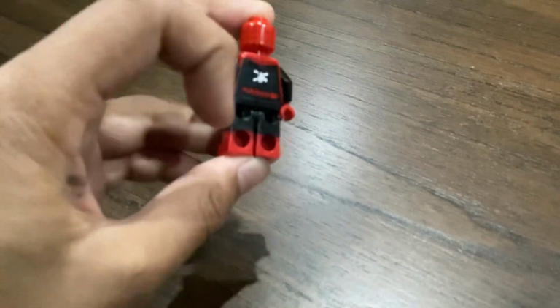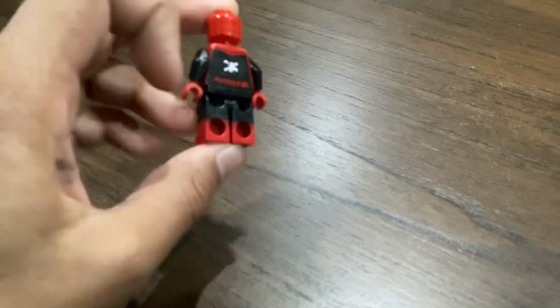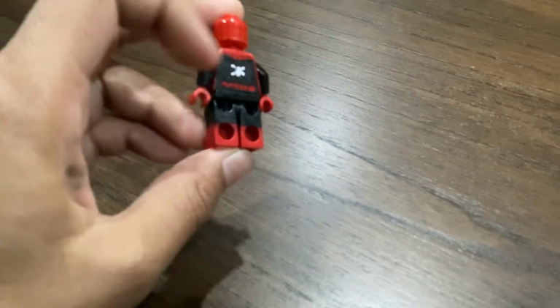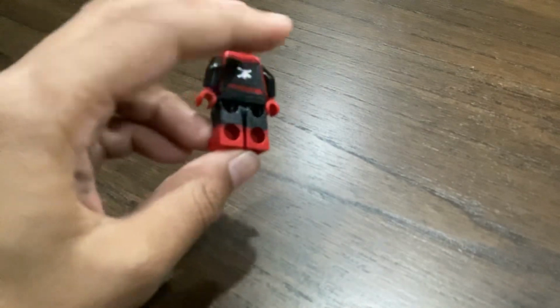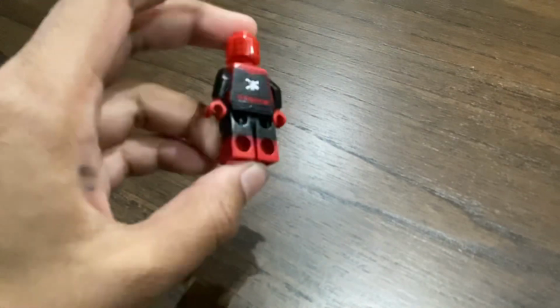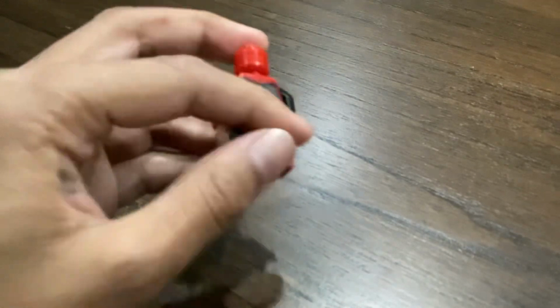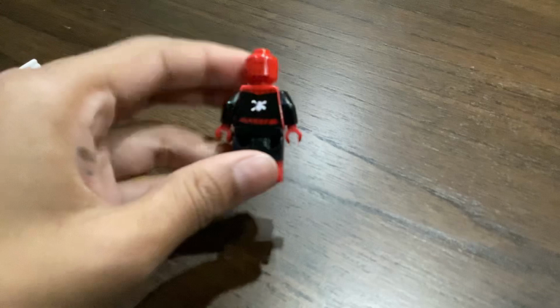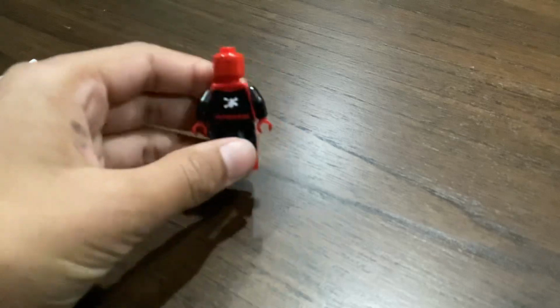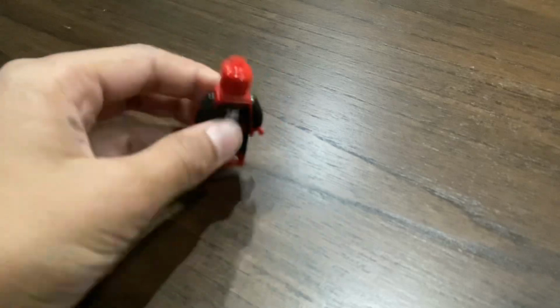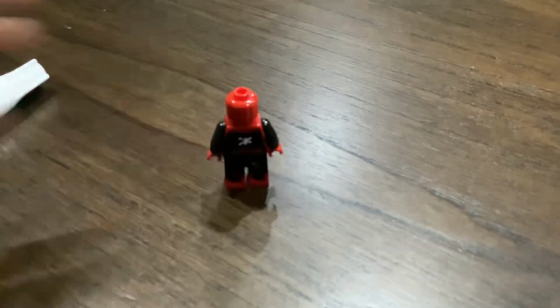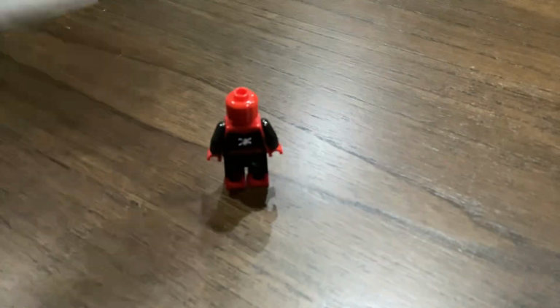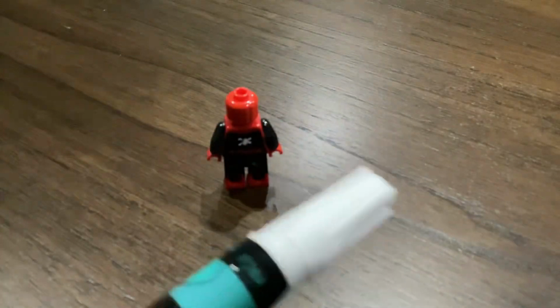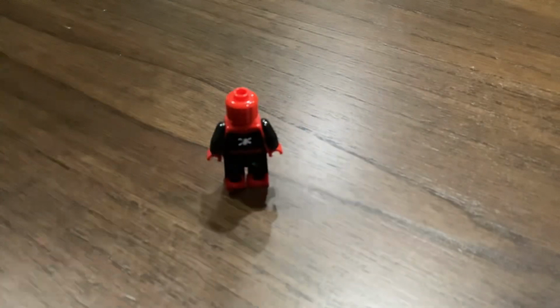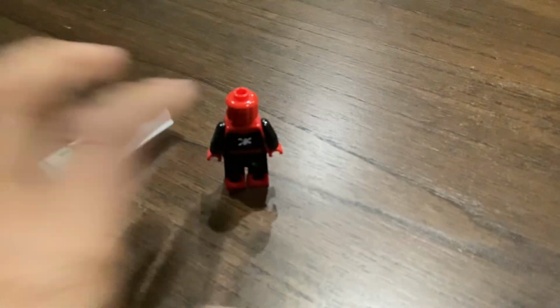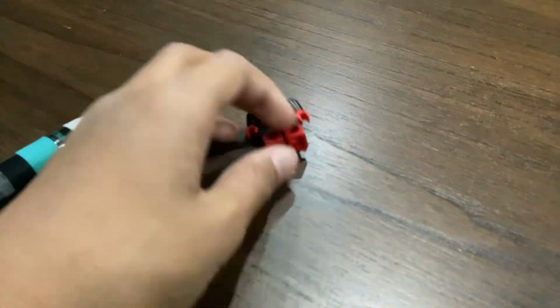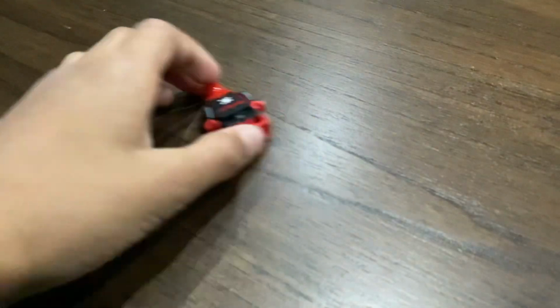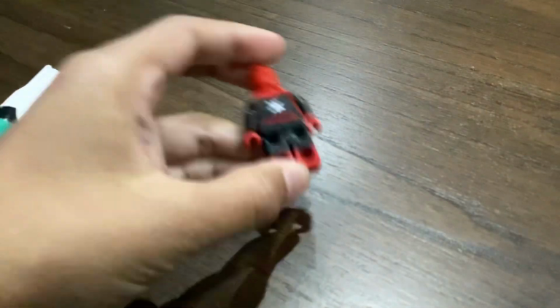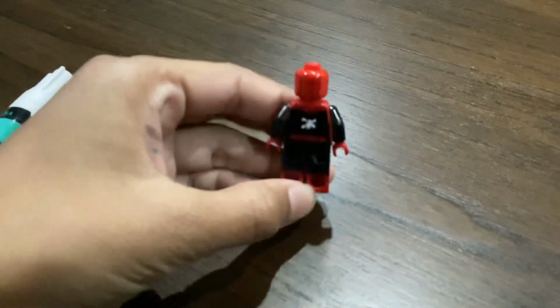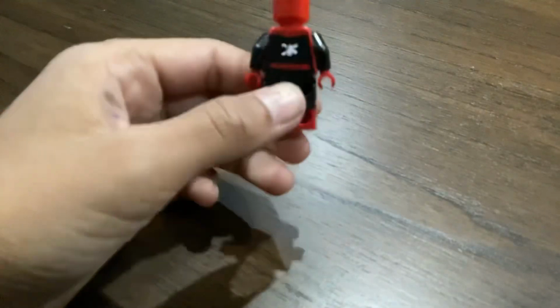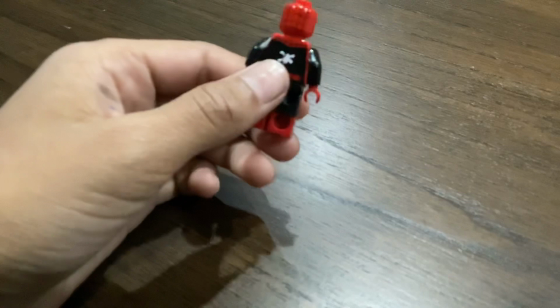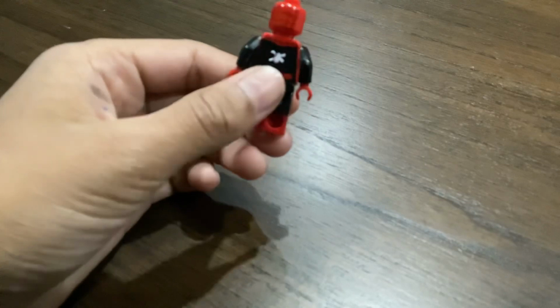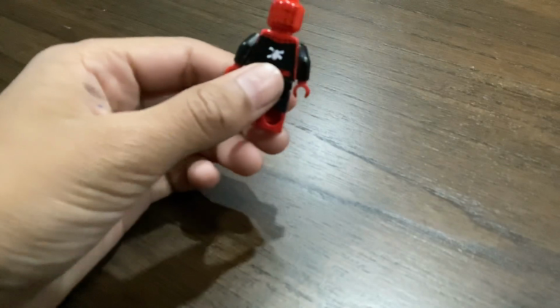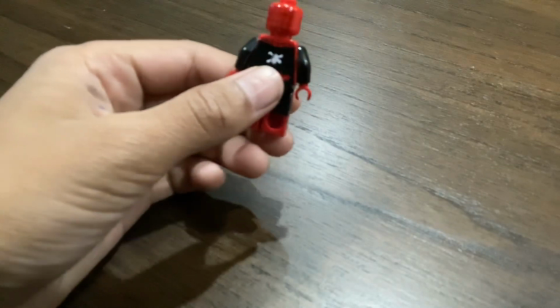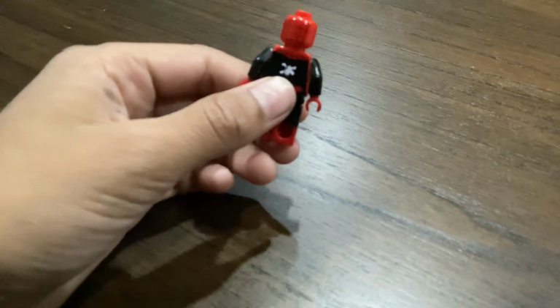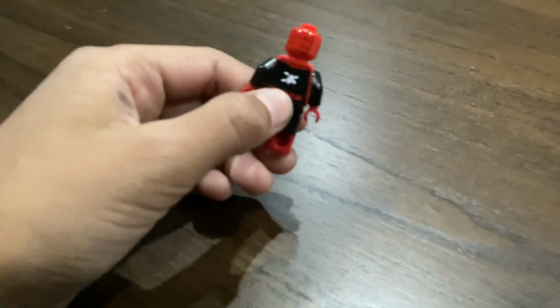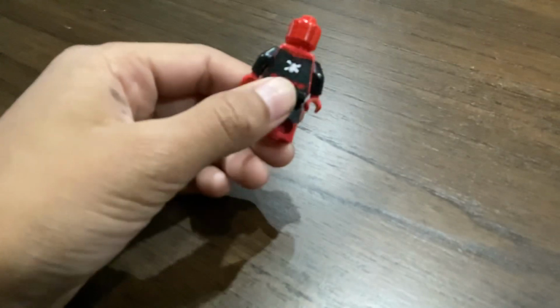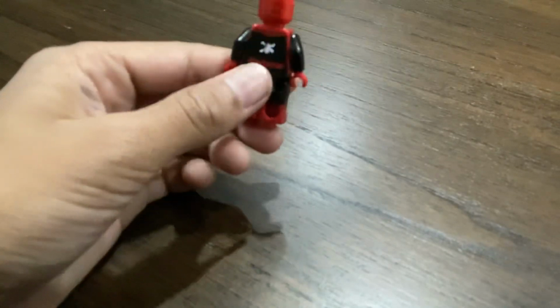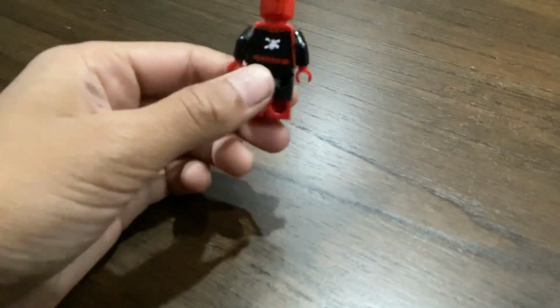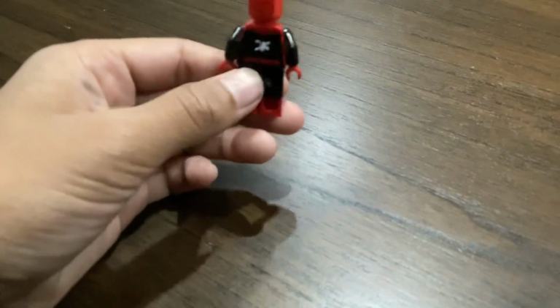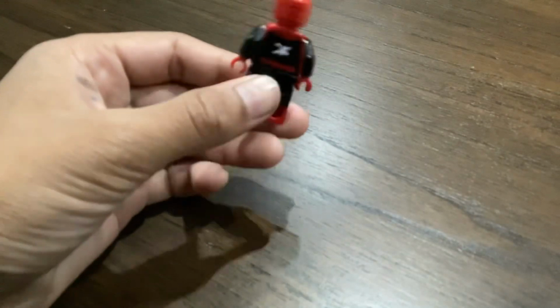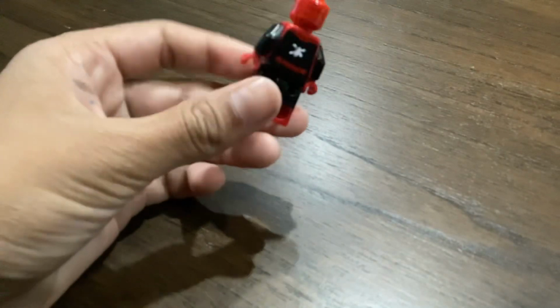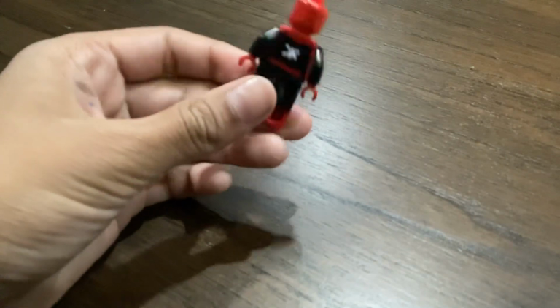And also I had to use a white marker, like this one right here. And then I had to paint the spider and draw the spider on the back using a black marker.